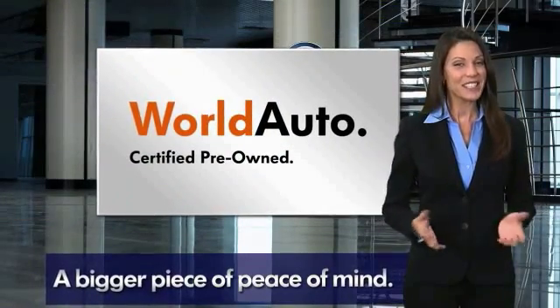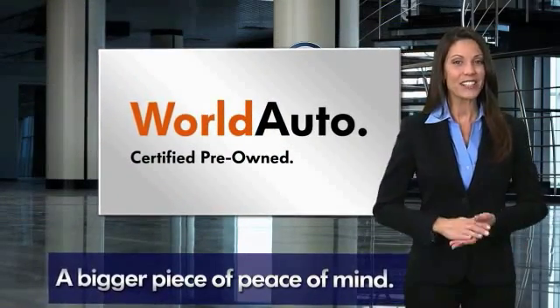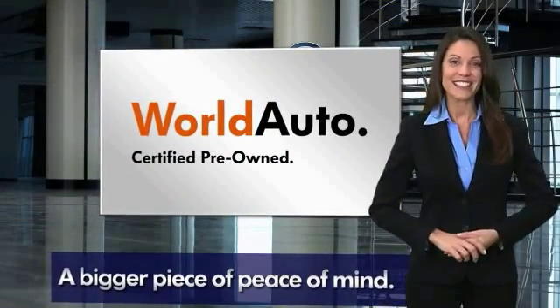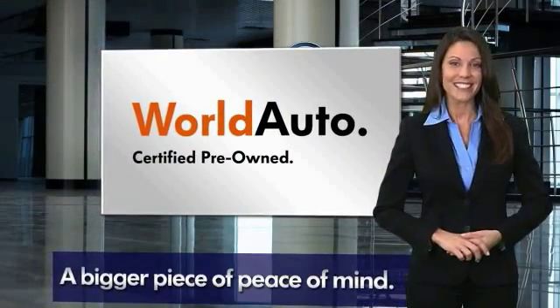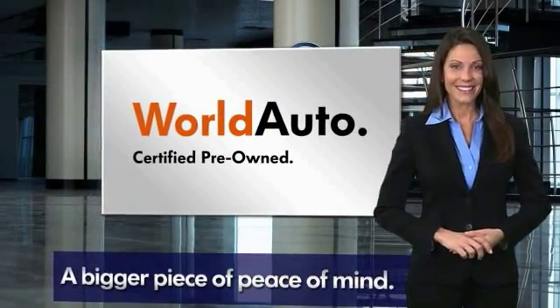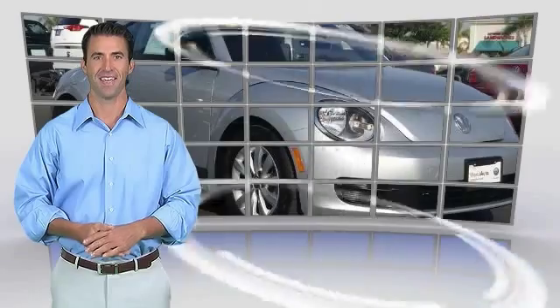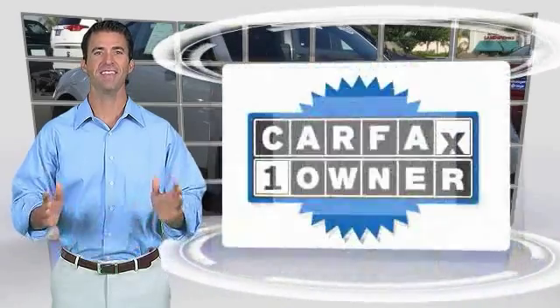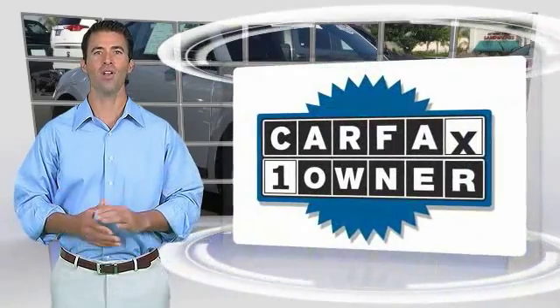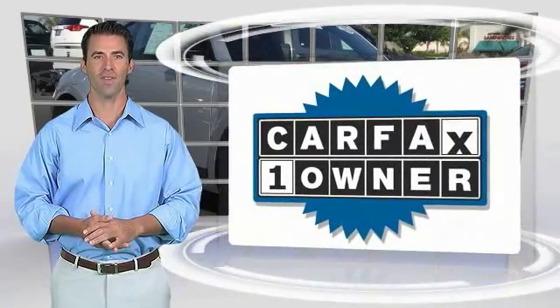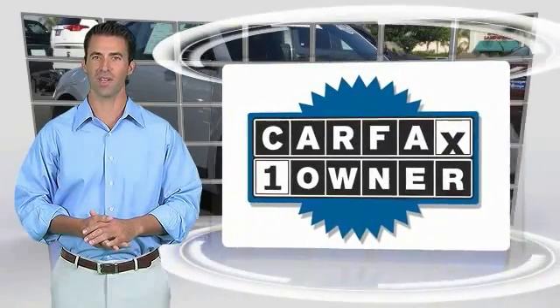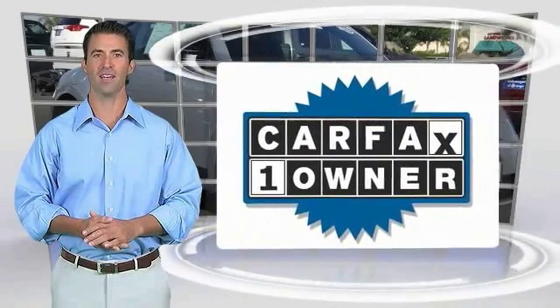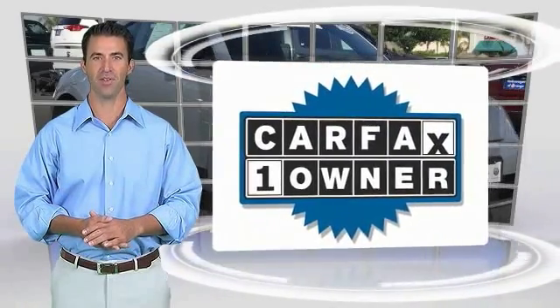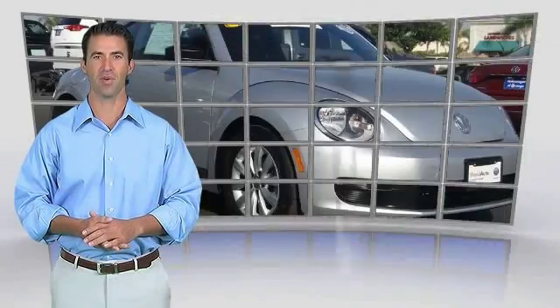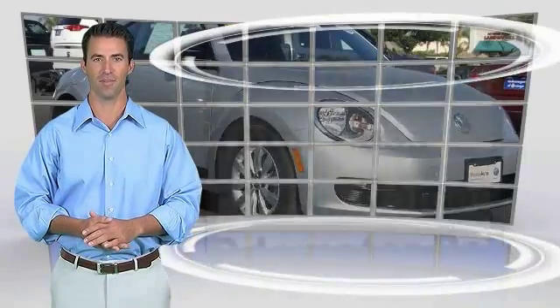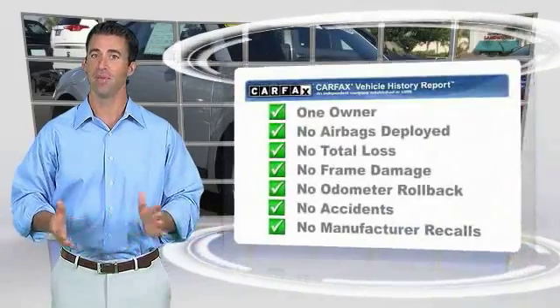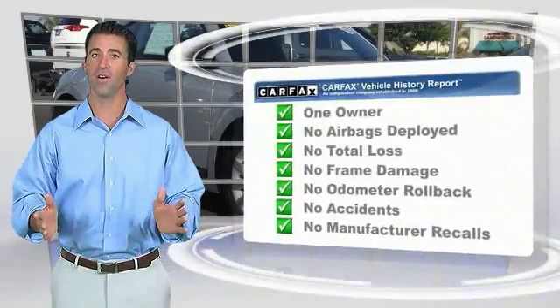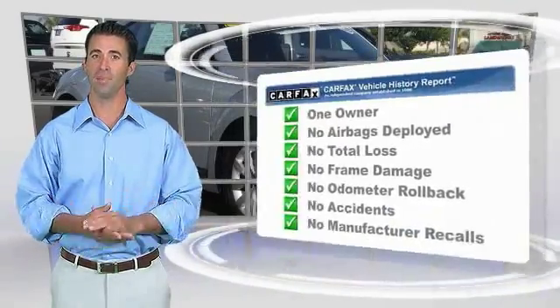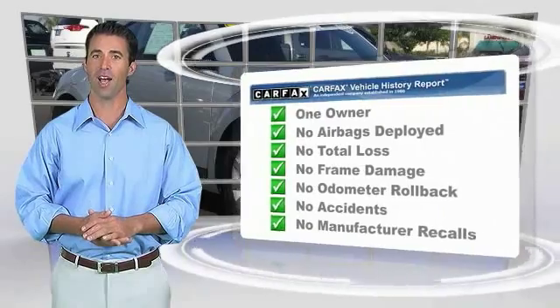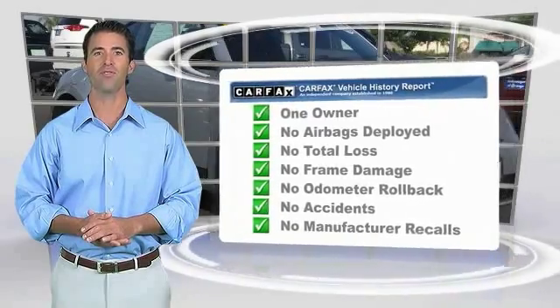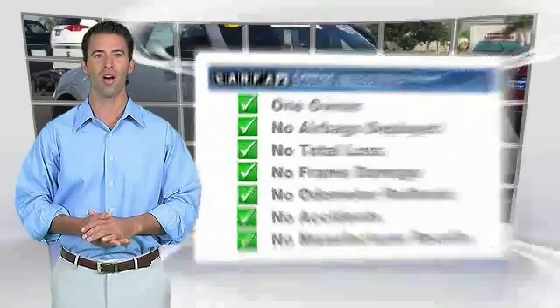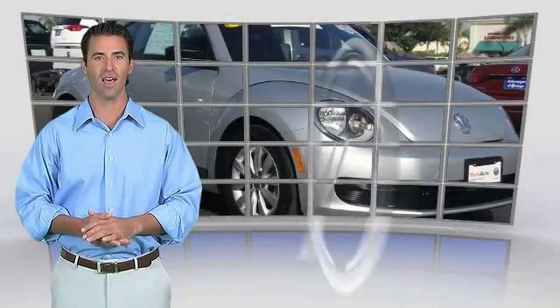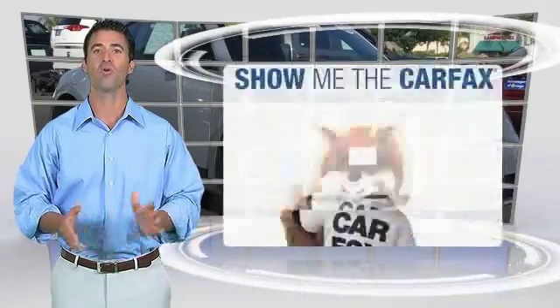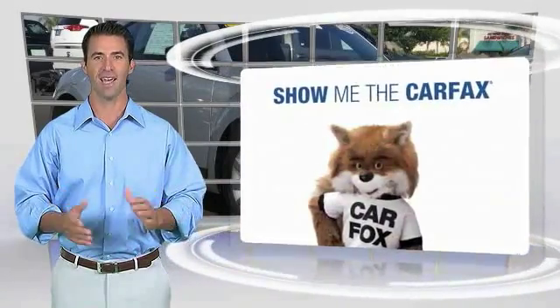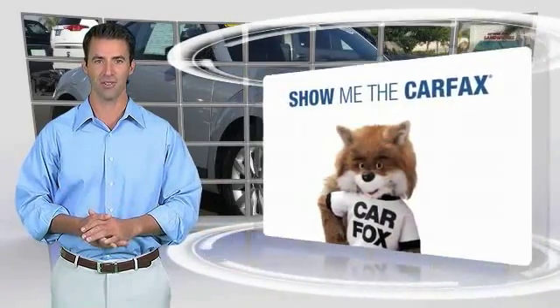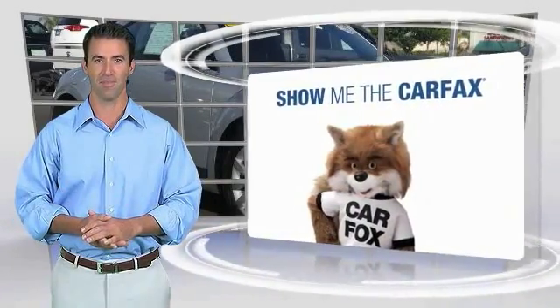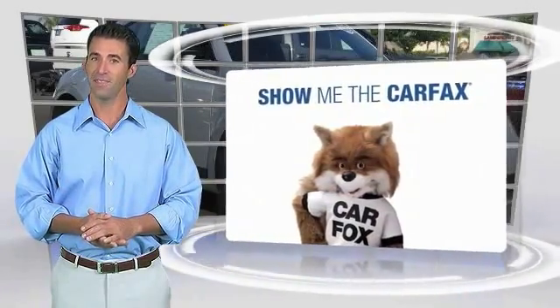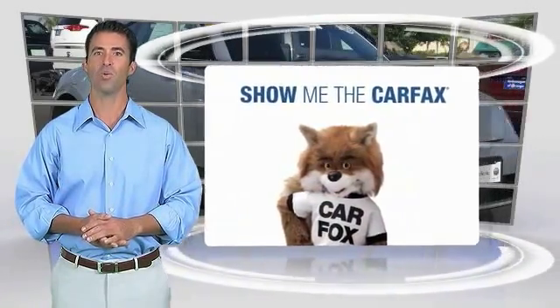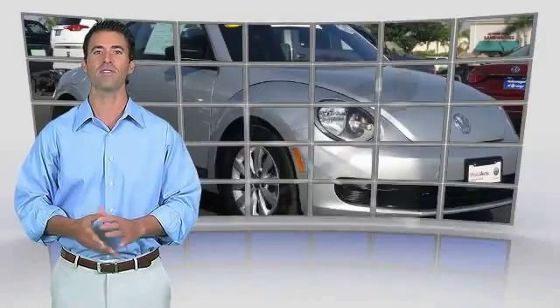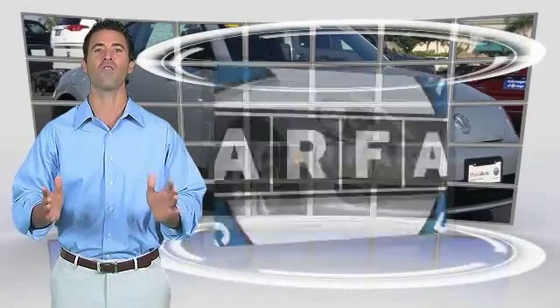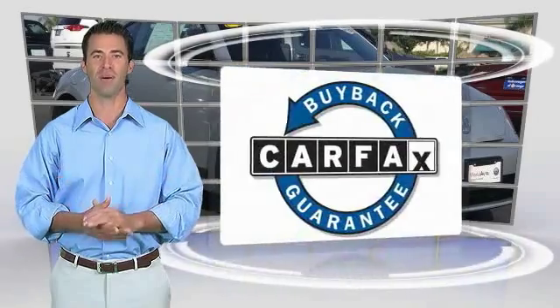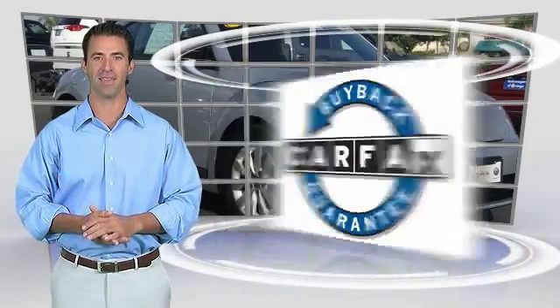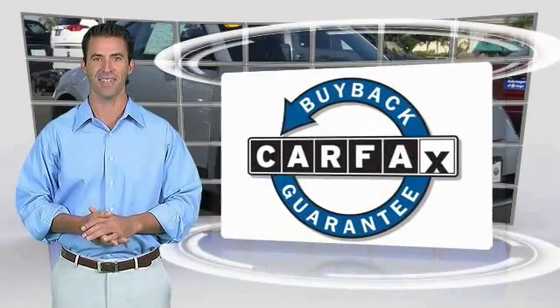See your dealer for details. This is a one-owner vehicle with the Carfax Vehicle History Report. Be sure to find a complimentary copy of this report online or contact the dealership. This vehicle qualifies for the Carfax Buy Back Guarantee.